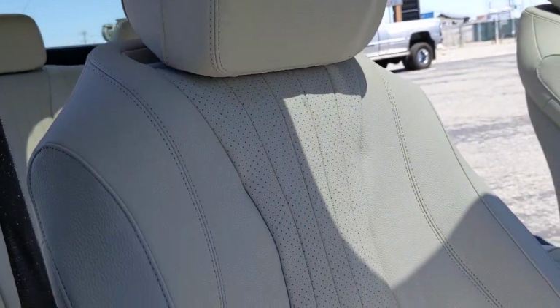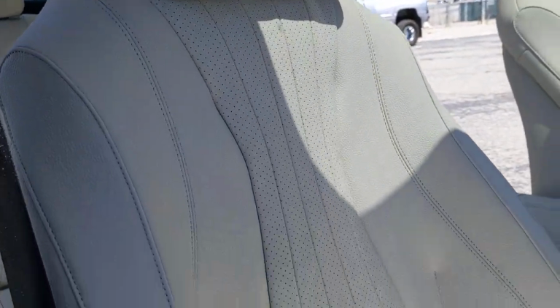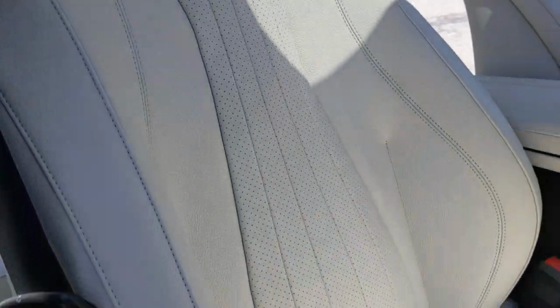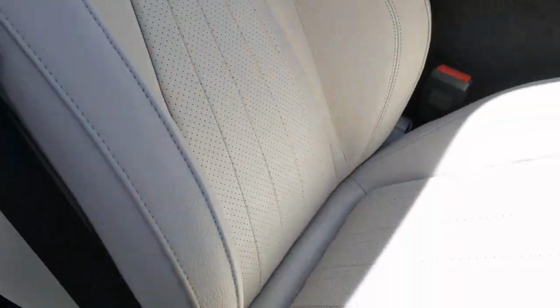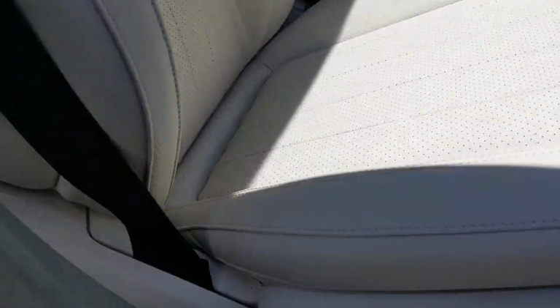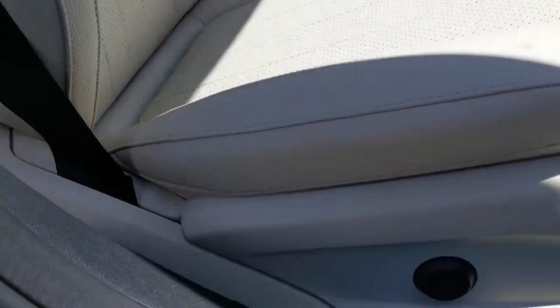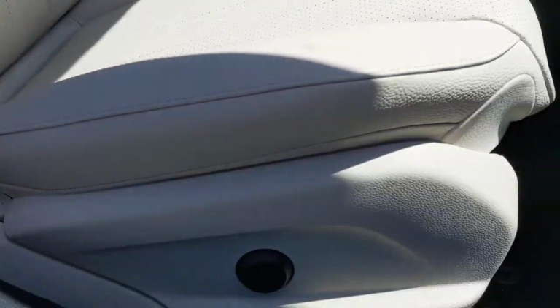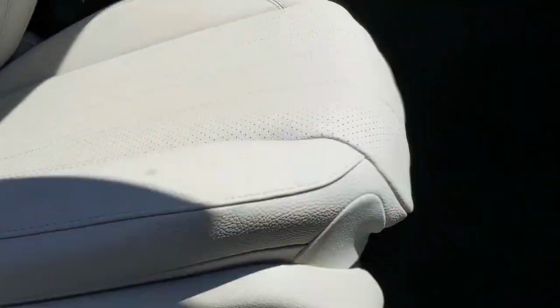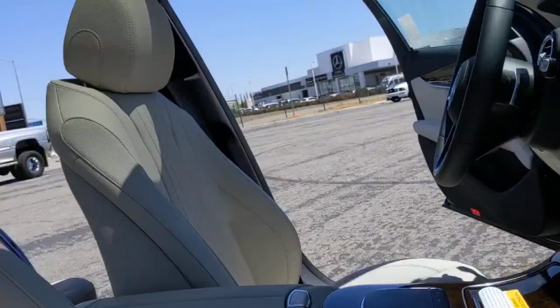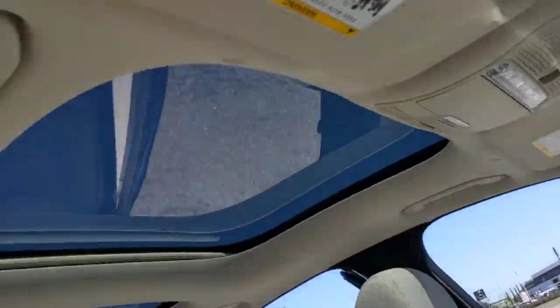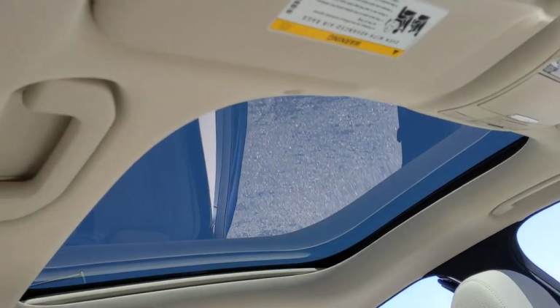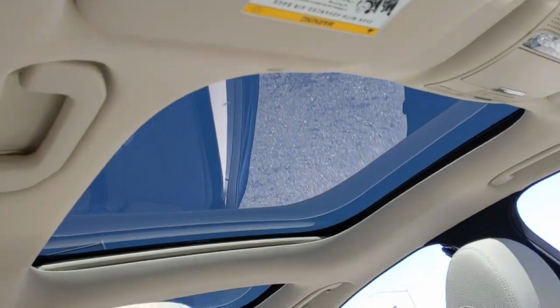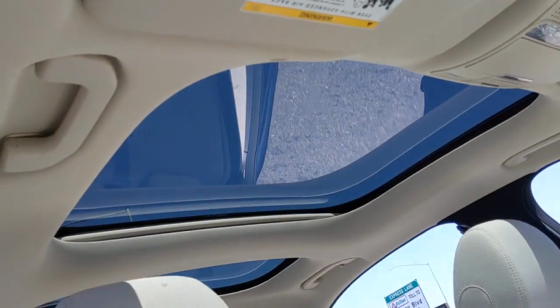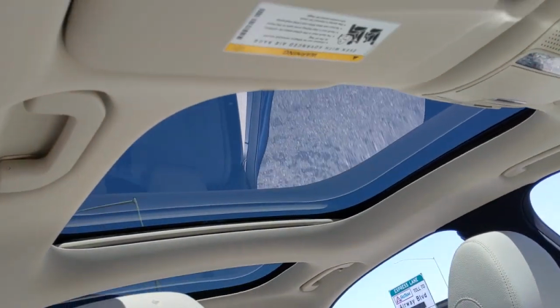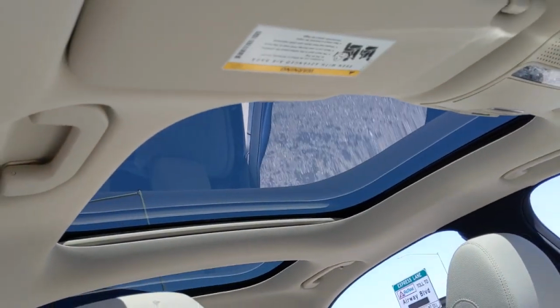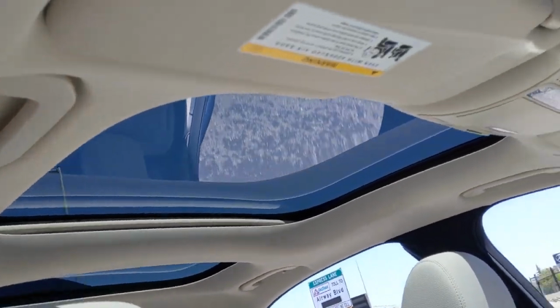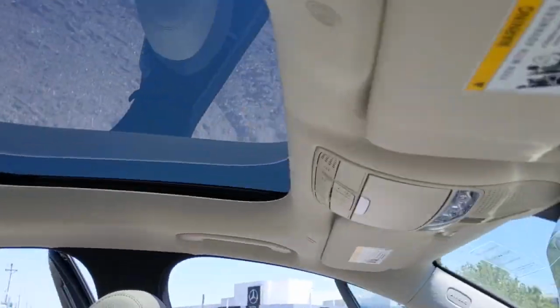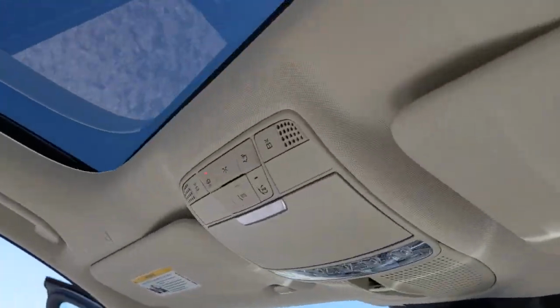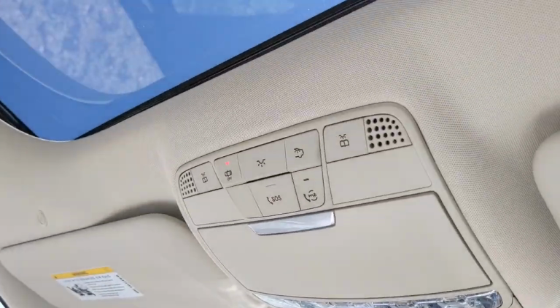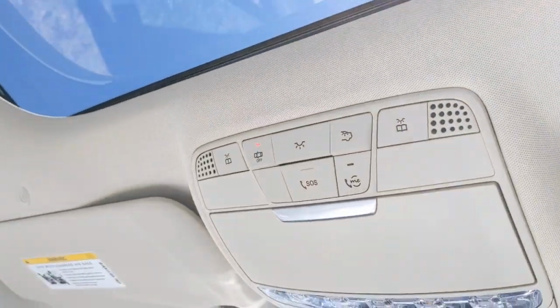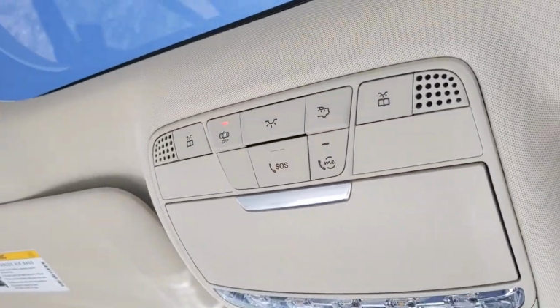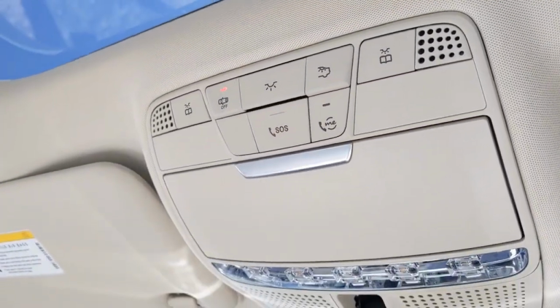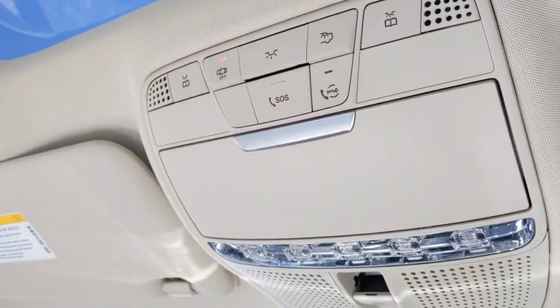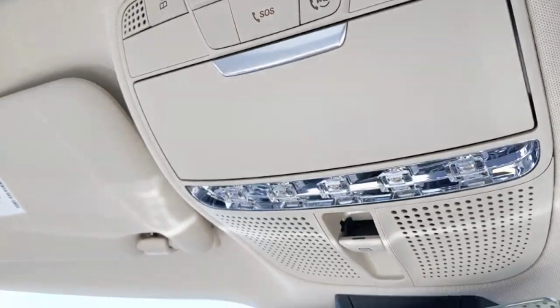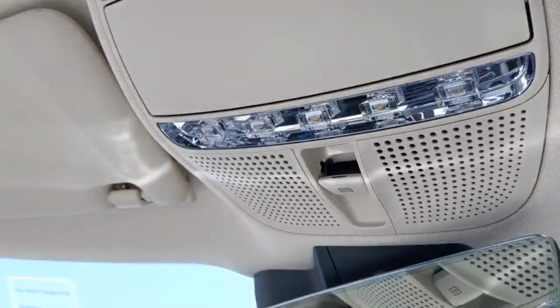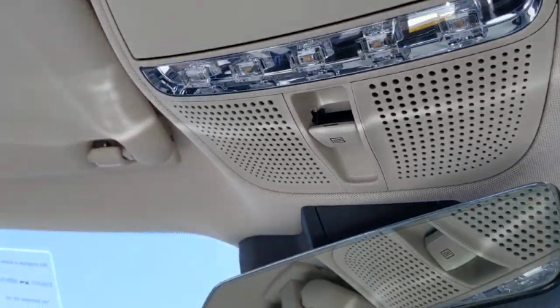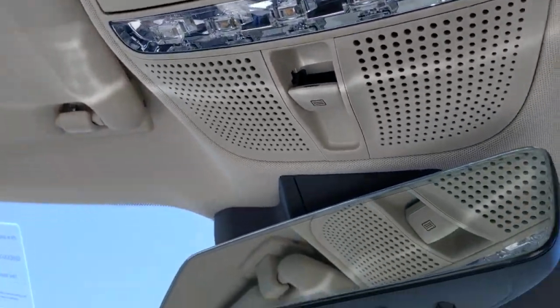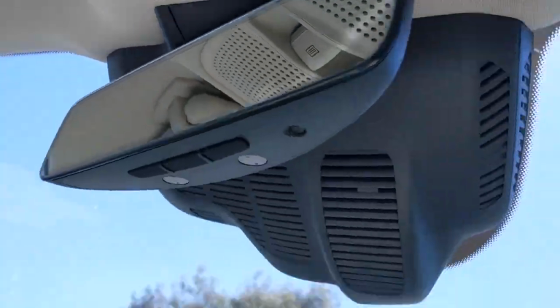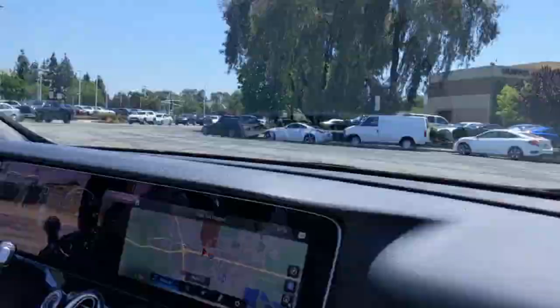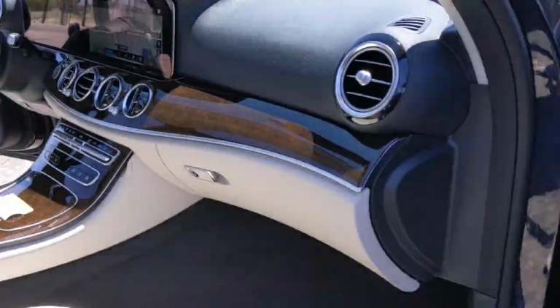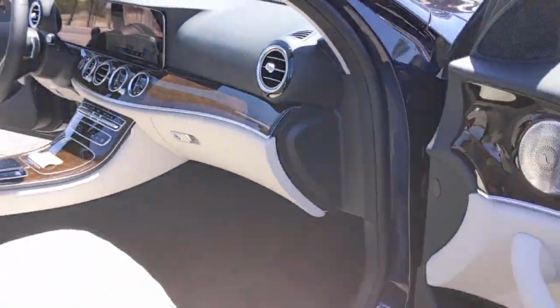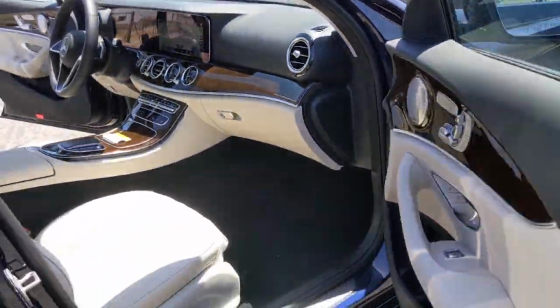Sun moonroof, navigation system, keyless entry, backup camera, power passenger seat, woodgrain interior trim, heated mirrors, keyless start, power driver seat, Bluetooth connection.